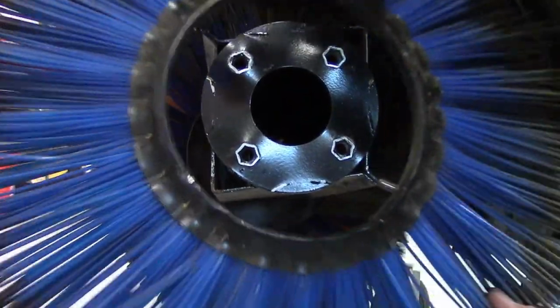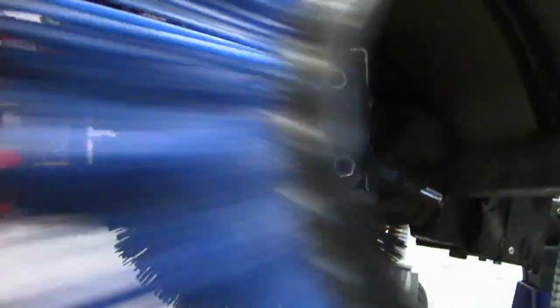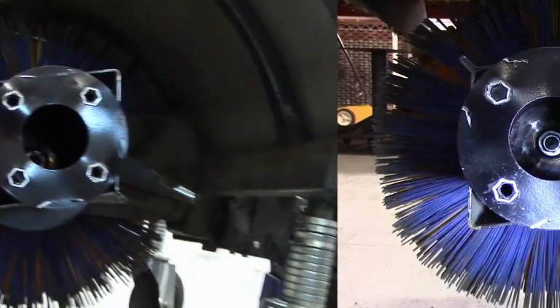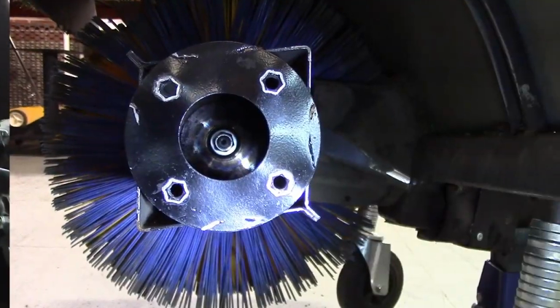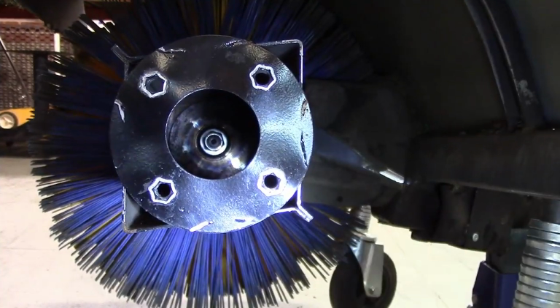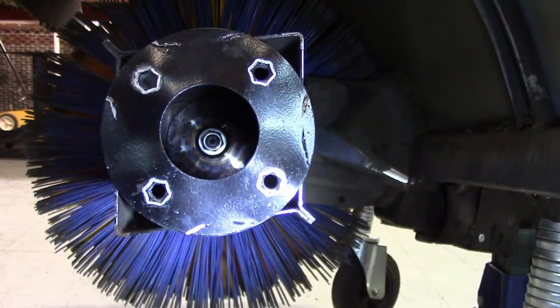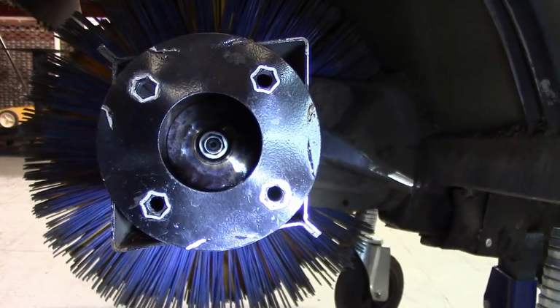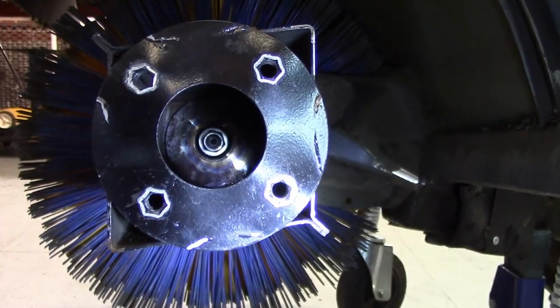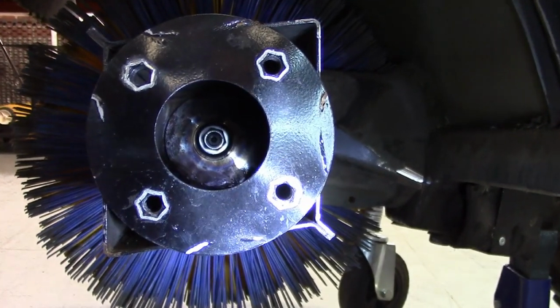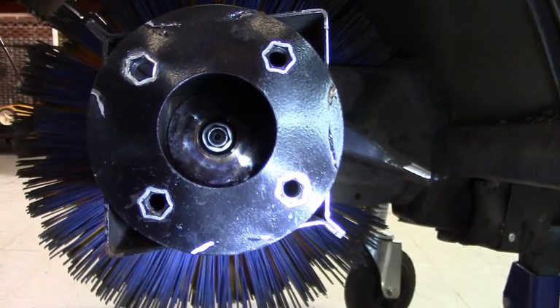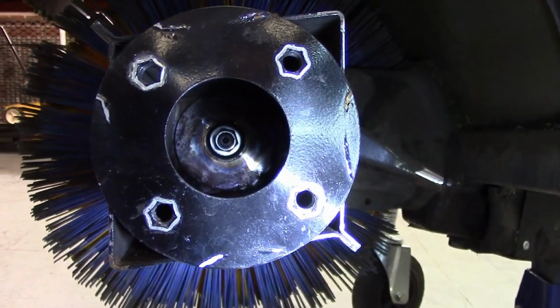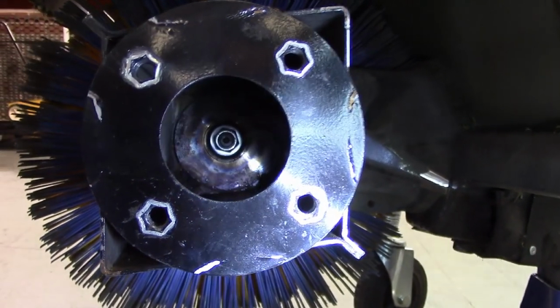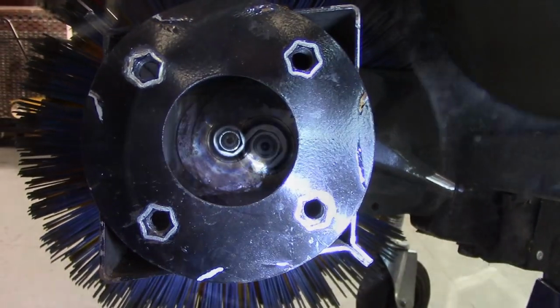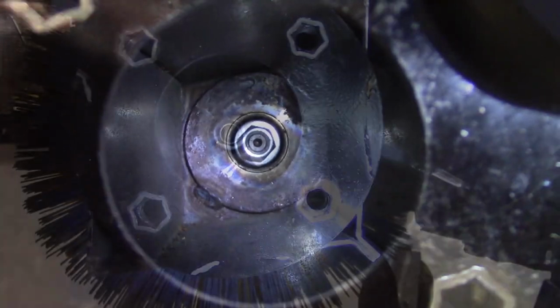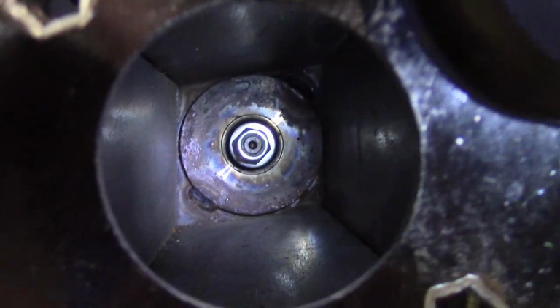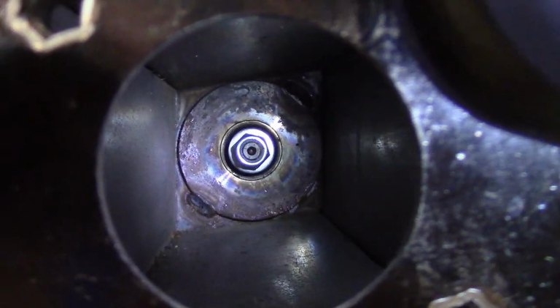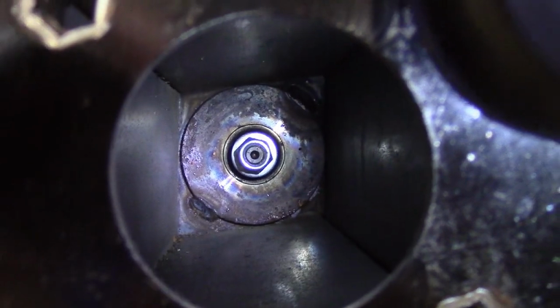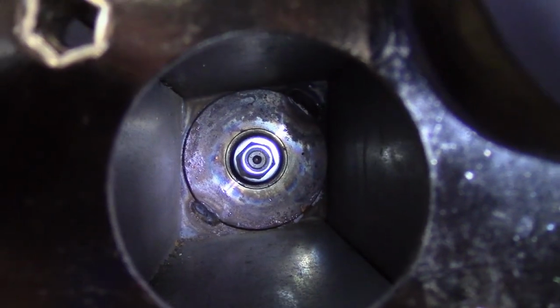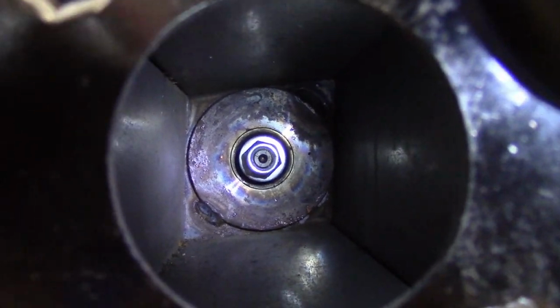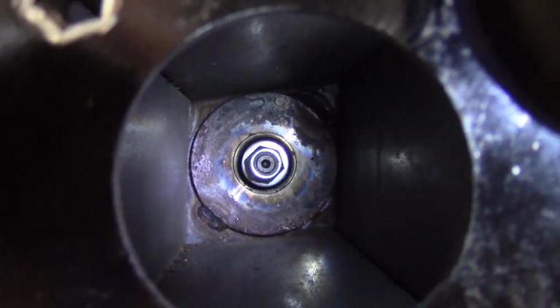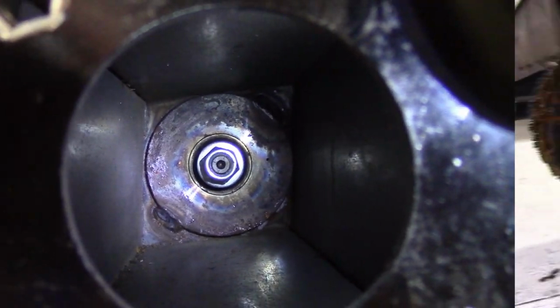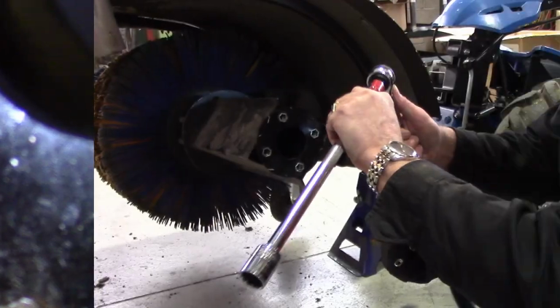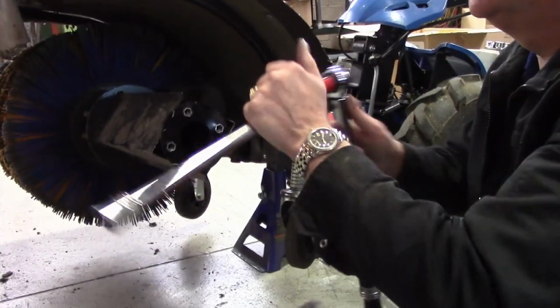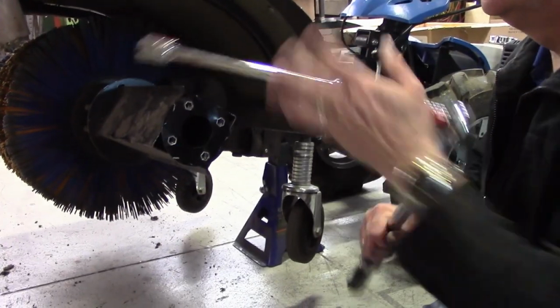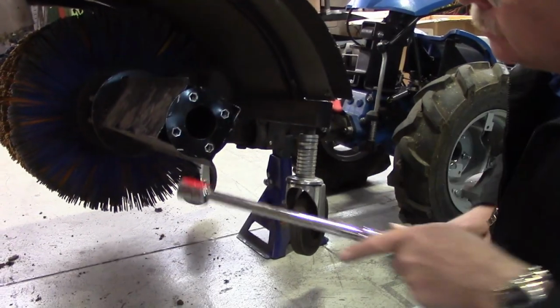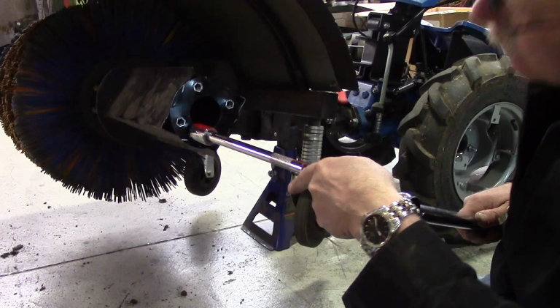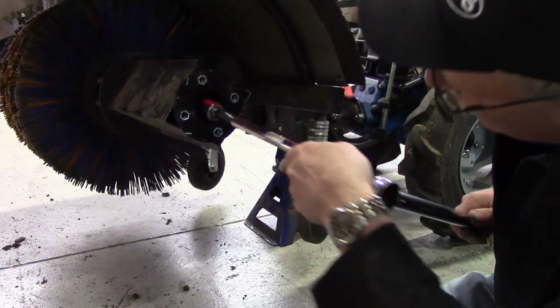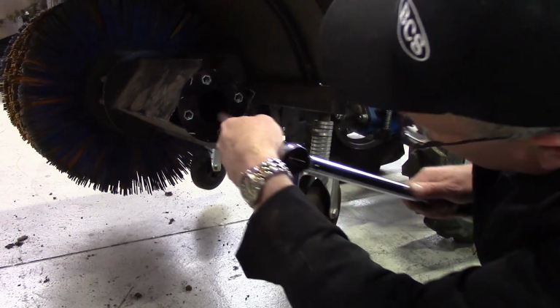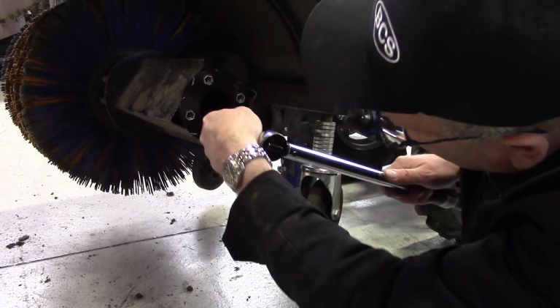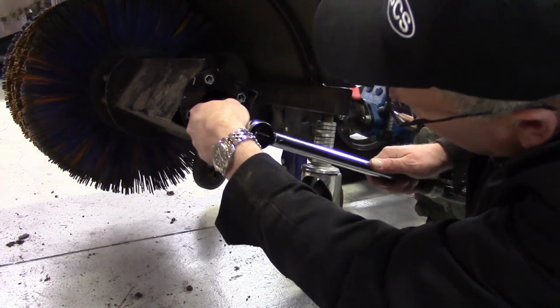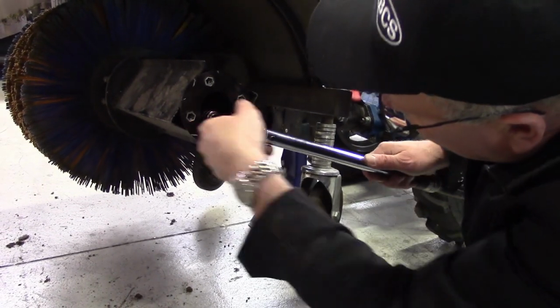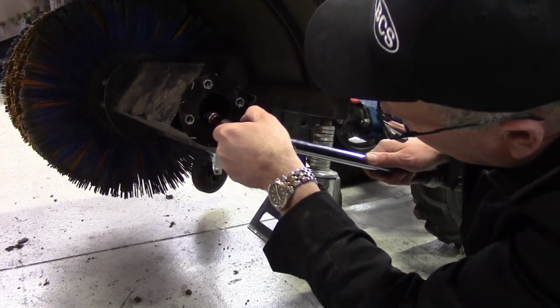Now is a good time to check that the nut securing the drum to the transmission shaft is tight. Look through the end of the hollow drum, locate the nut, and tighten if loose, using a 22mm socket with extensions that measure at least 14 inches.